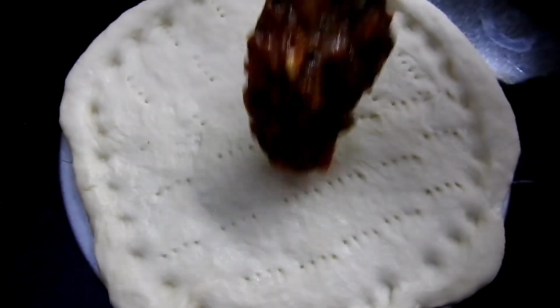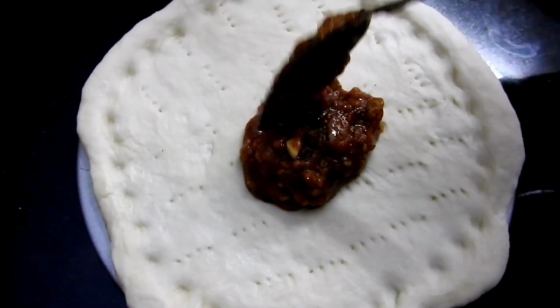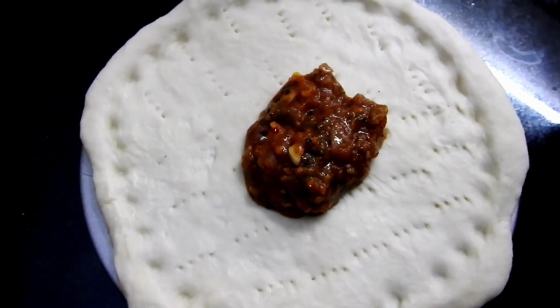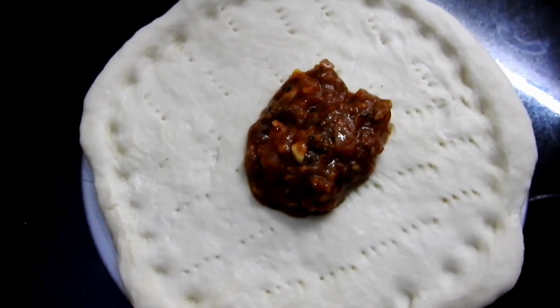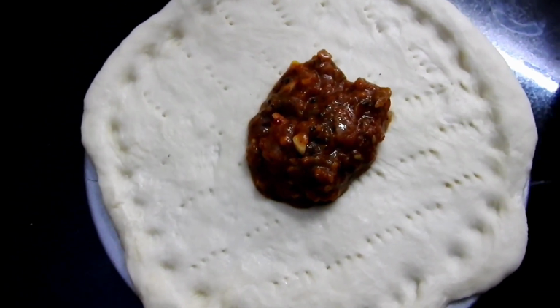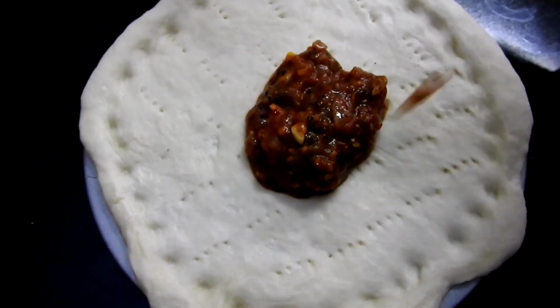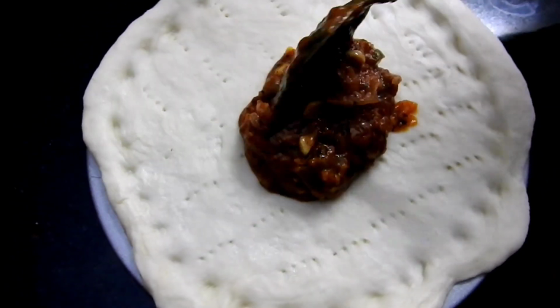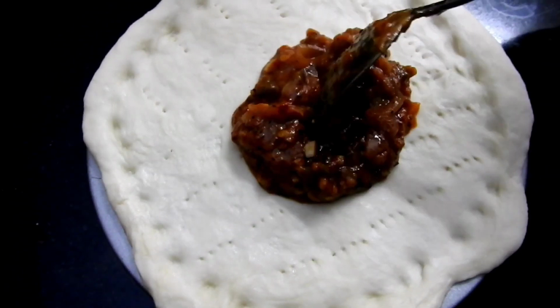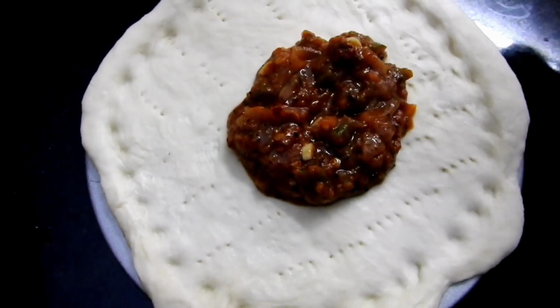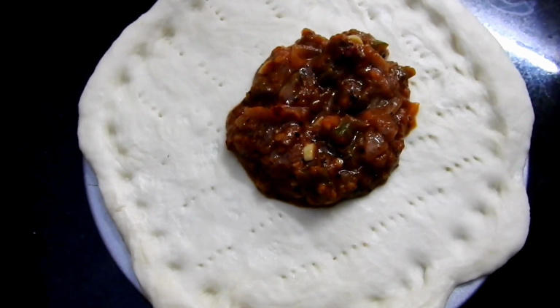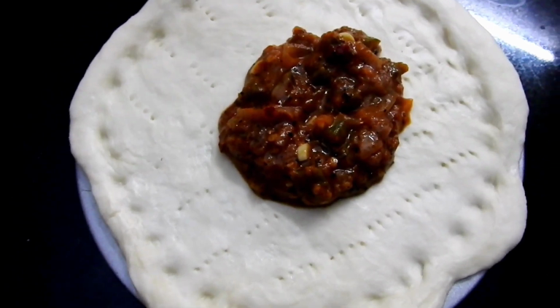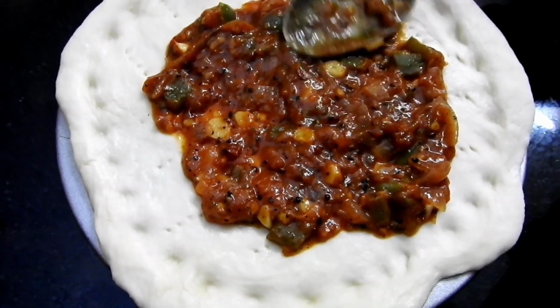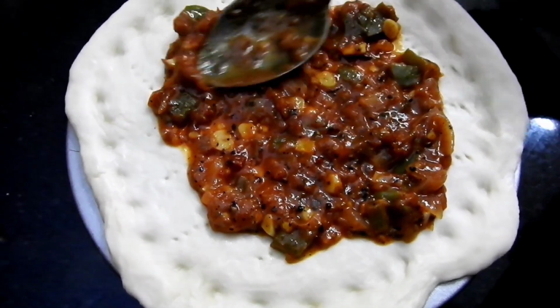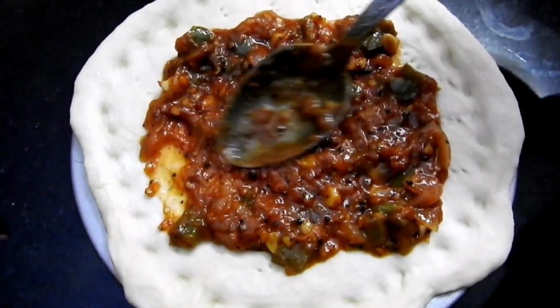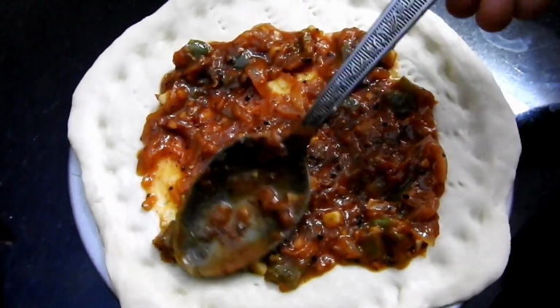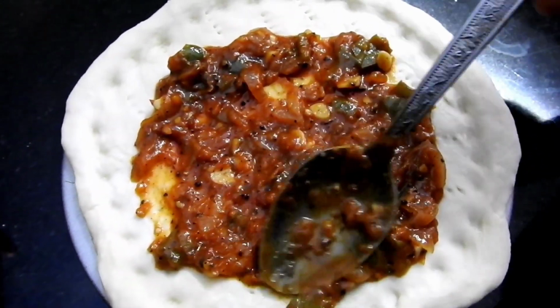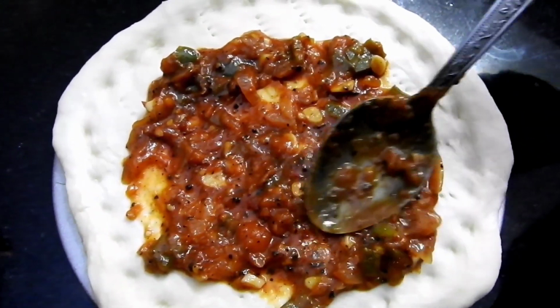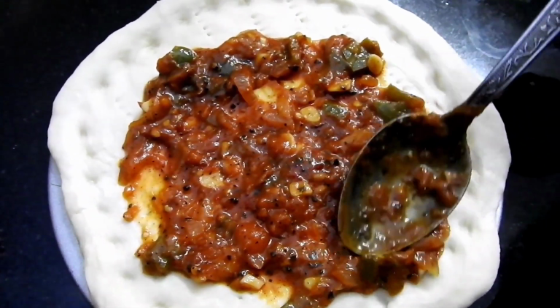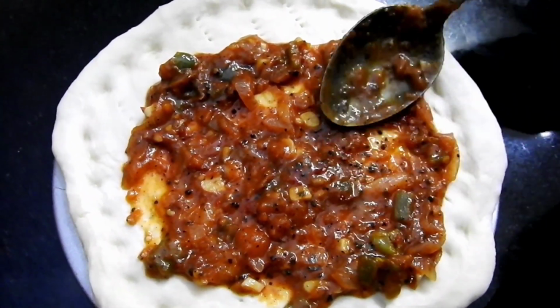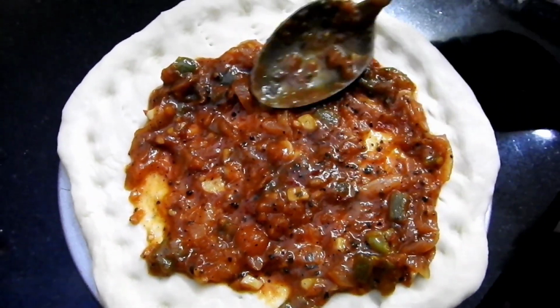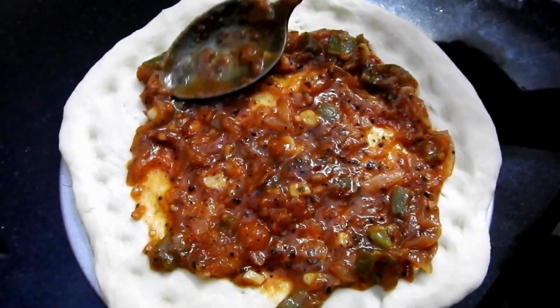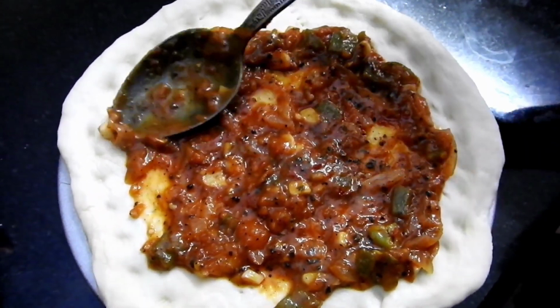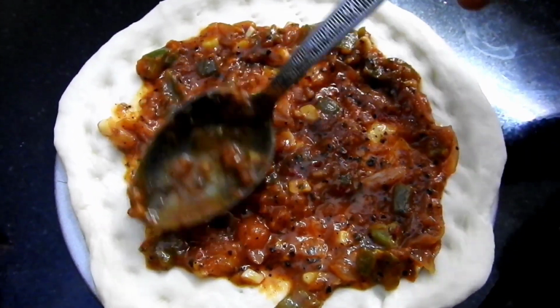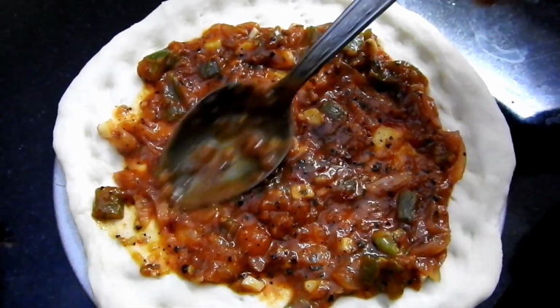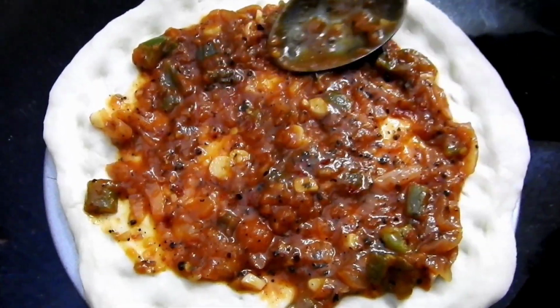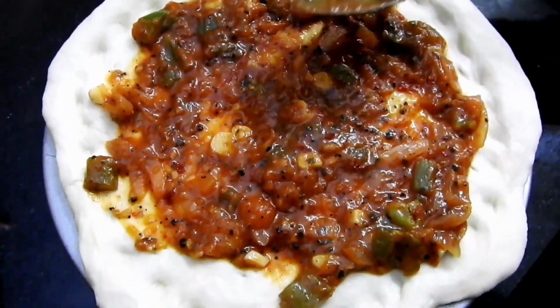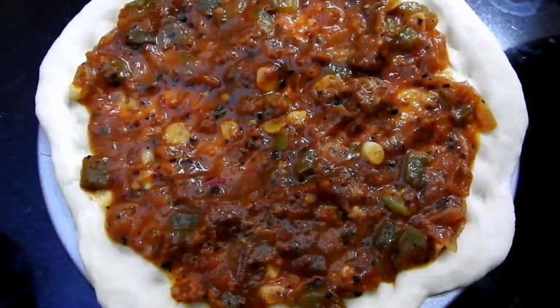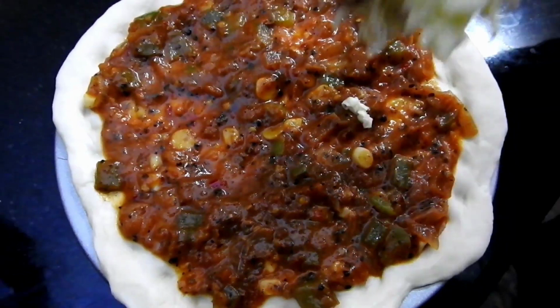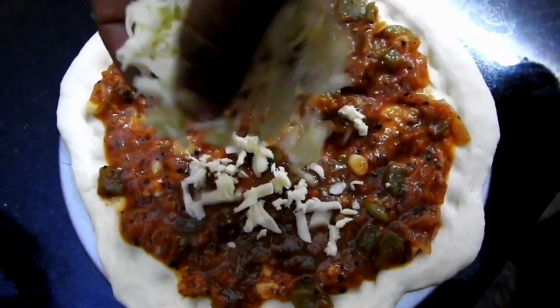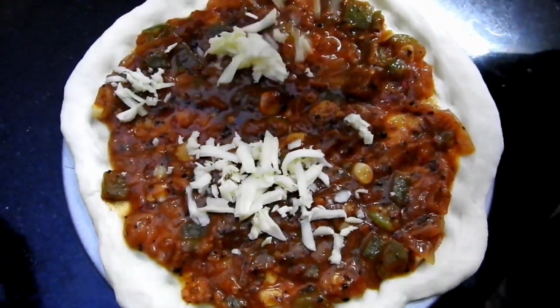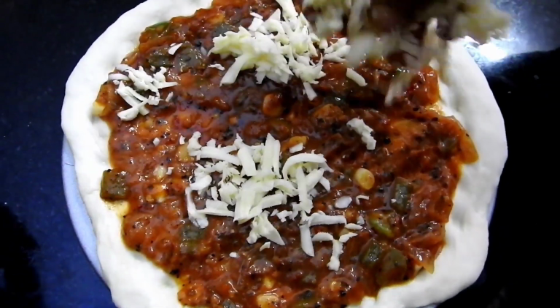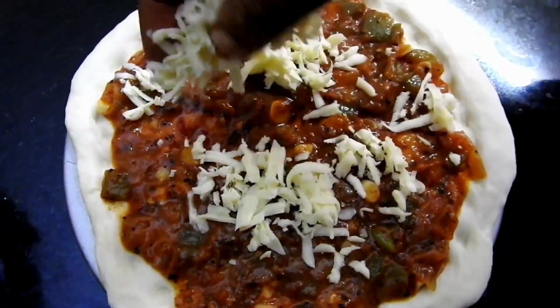We'll put sauce in the first place, then pour it with a spoon.